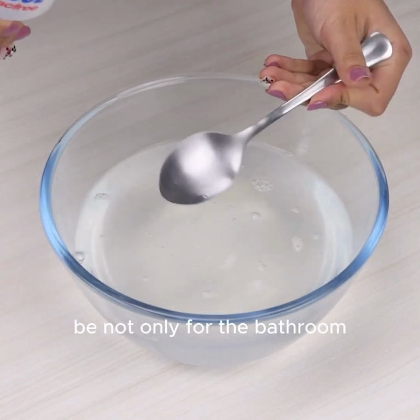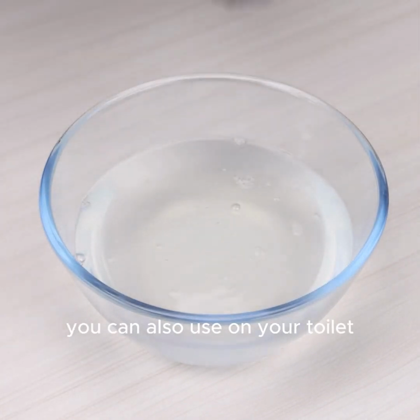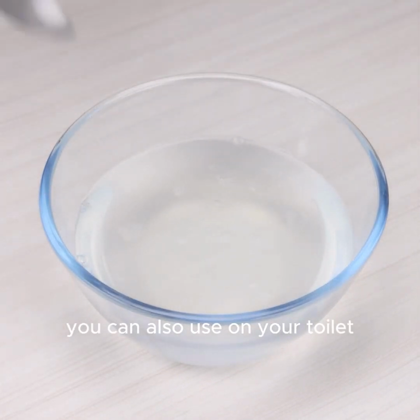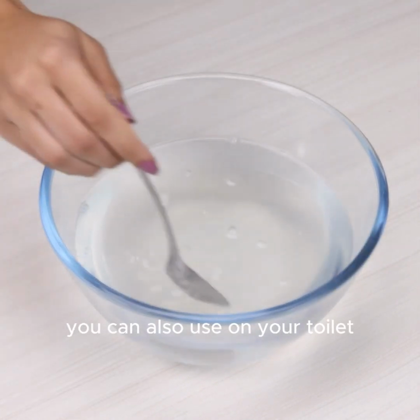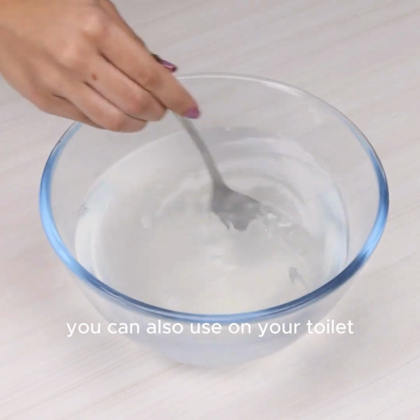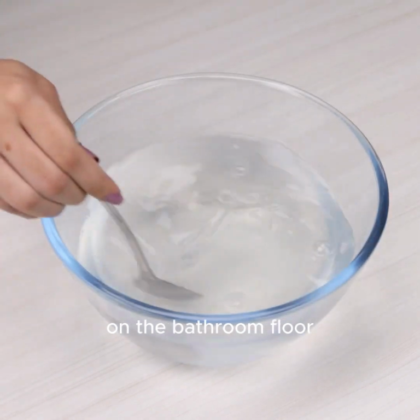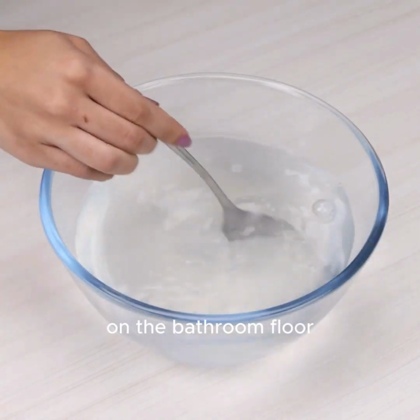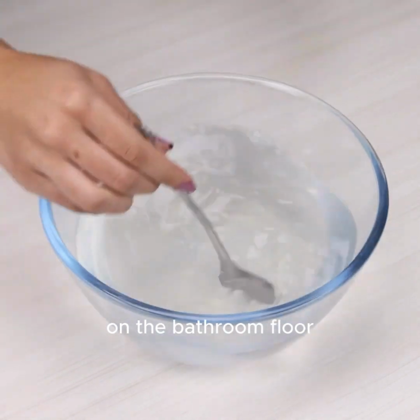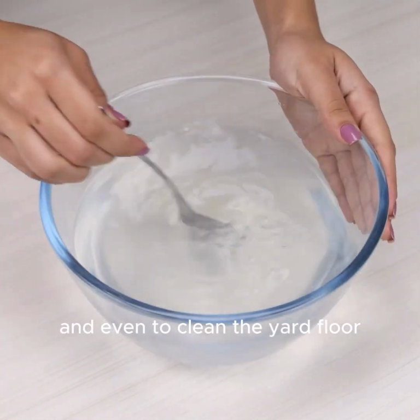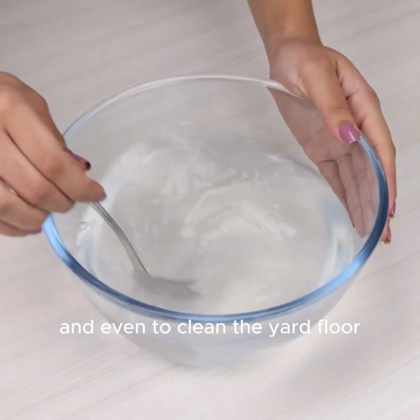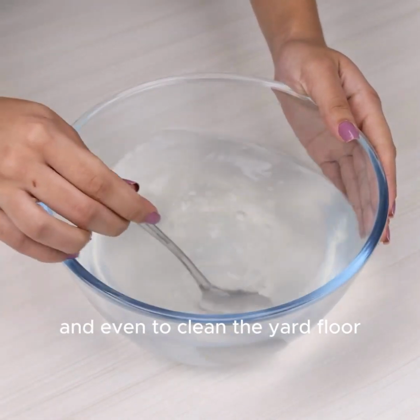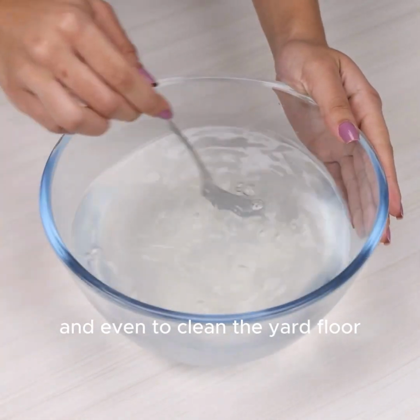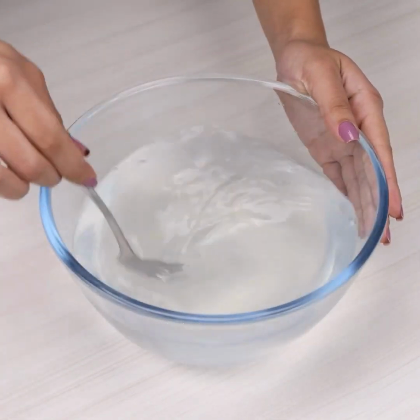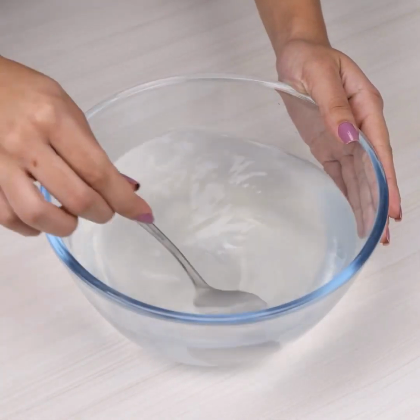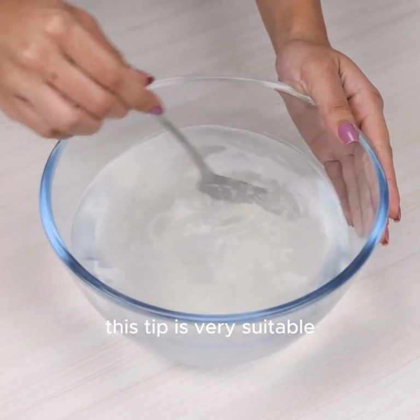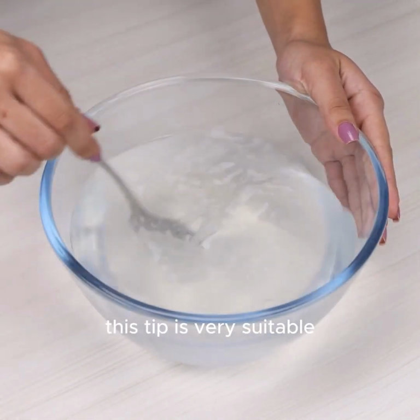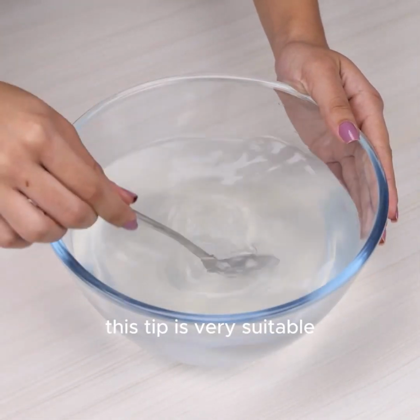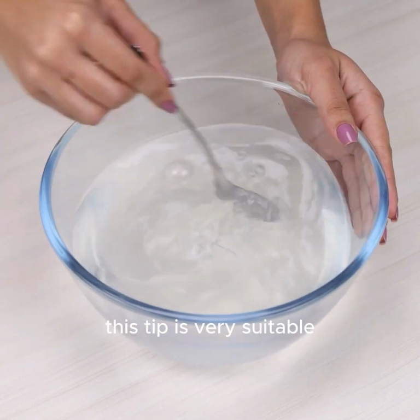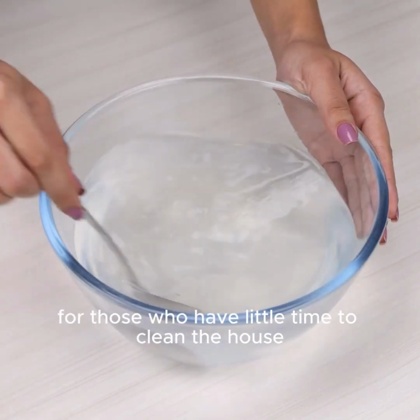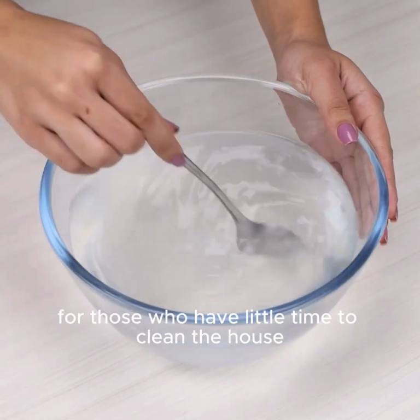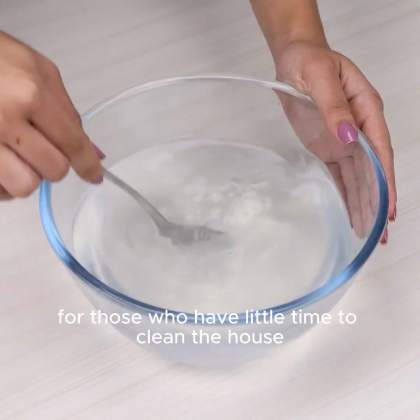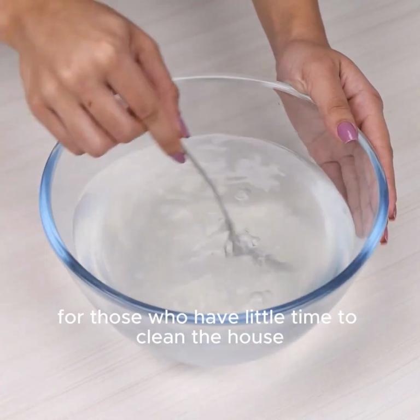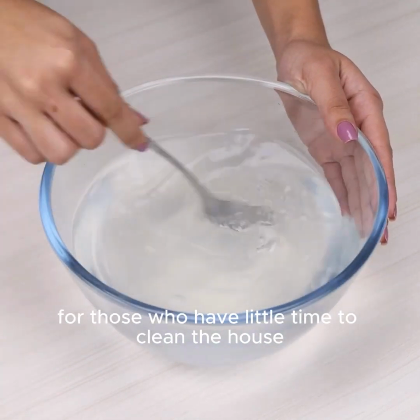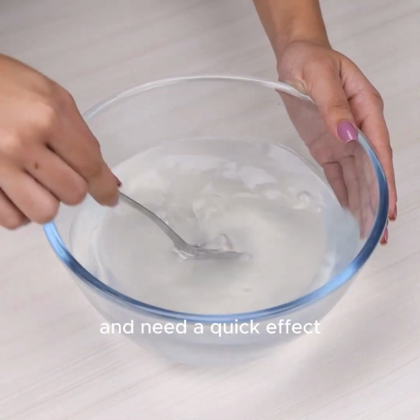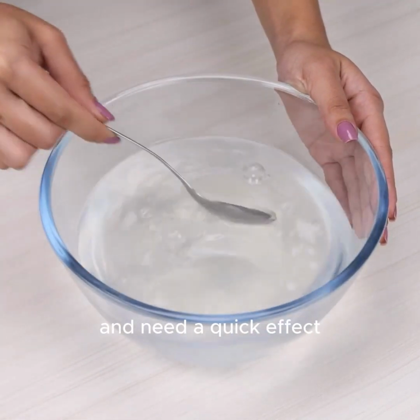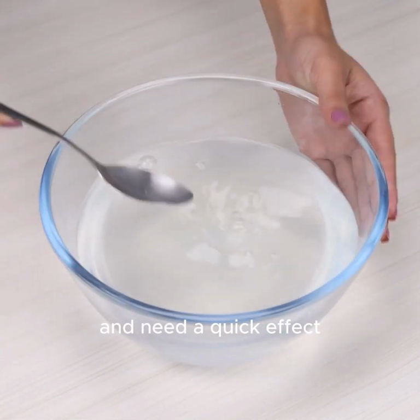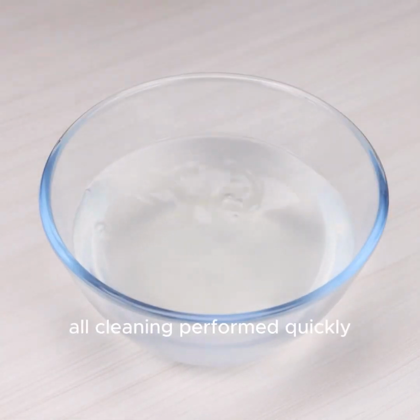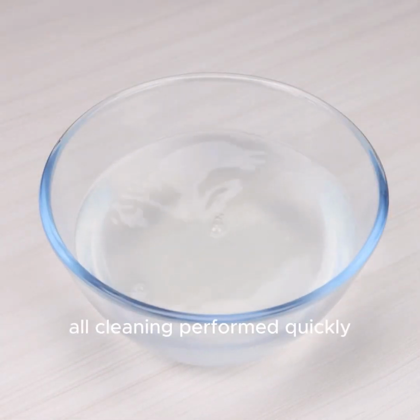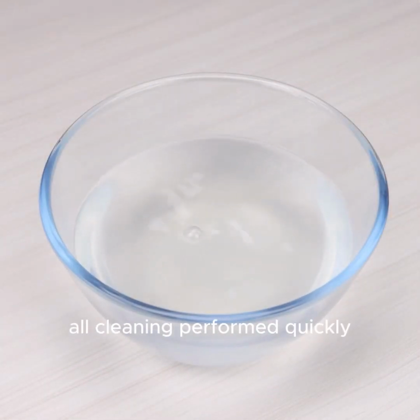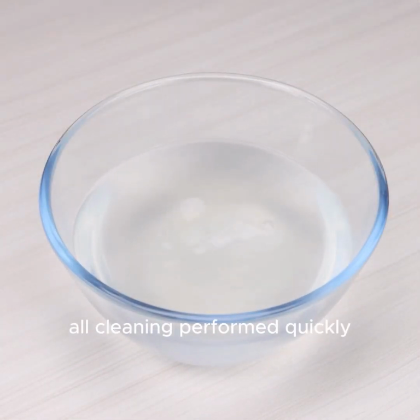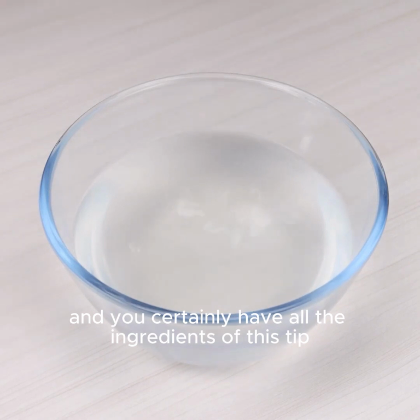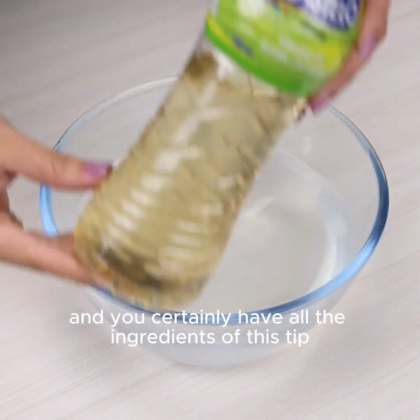You can also use it on your toilet, on the bathroom floor, and even to clean the yard floor. This tip is very suitable for those who have little time to clean the house and need a quick effect — all cleaning performed quickly.